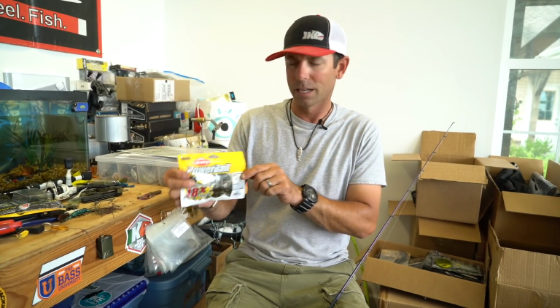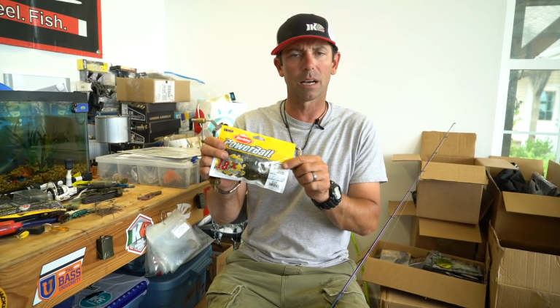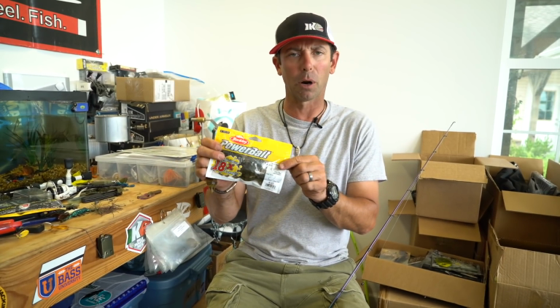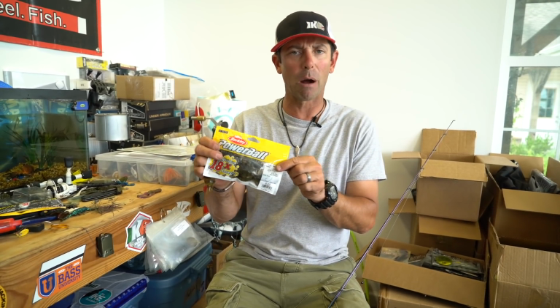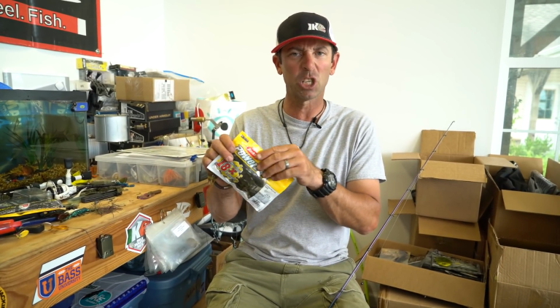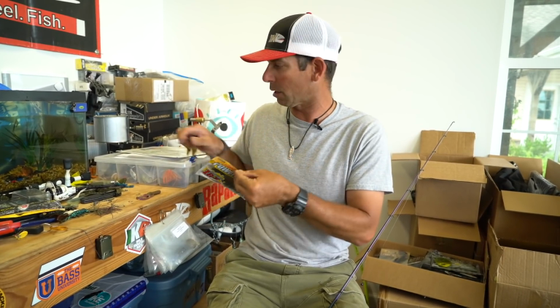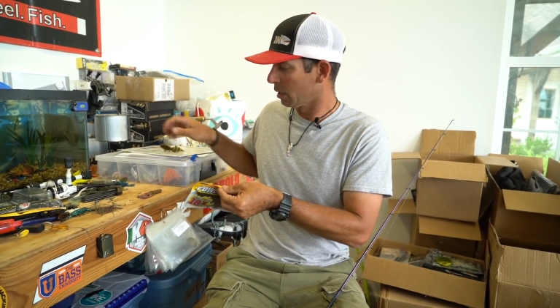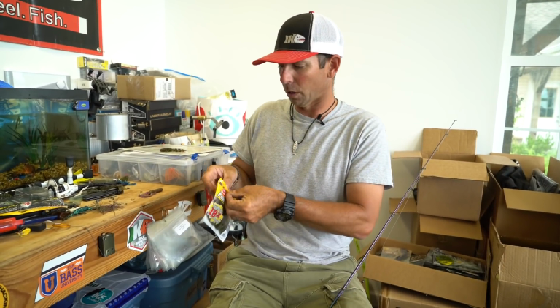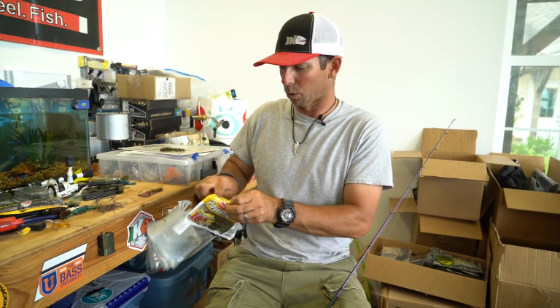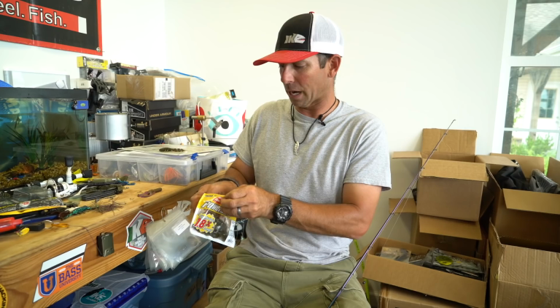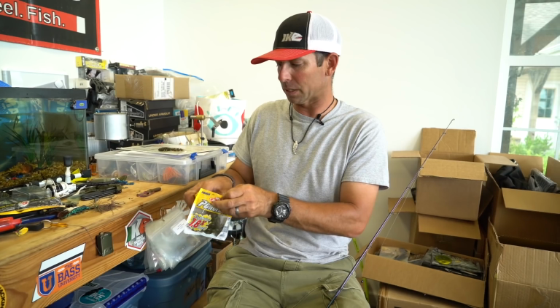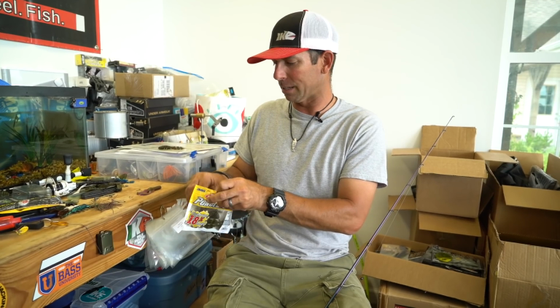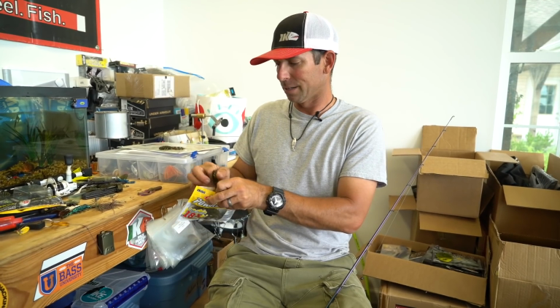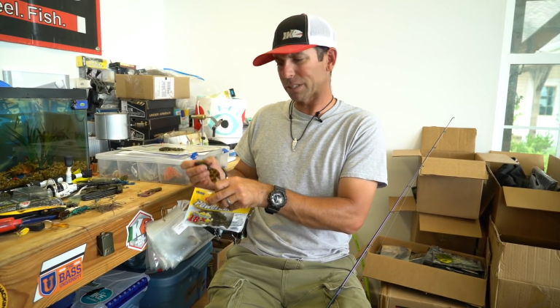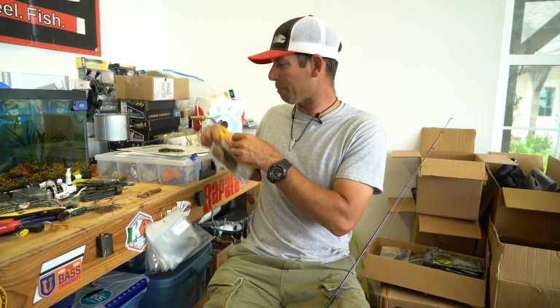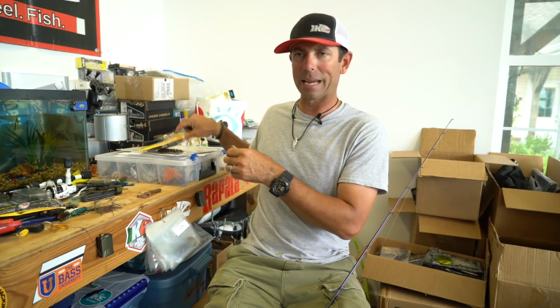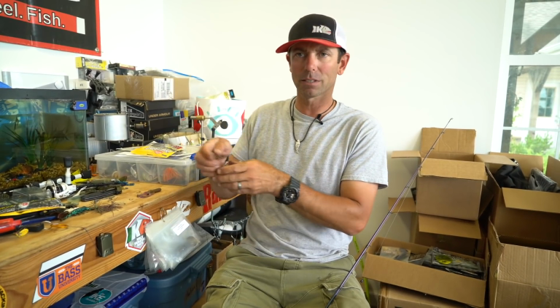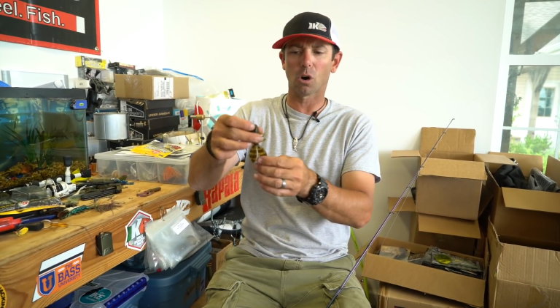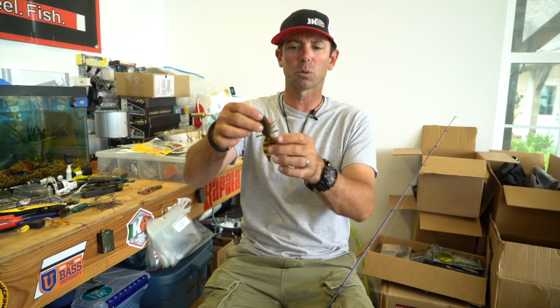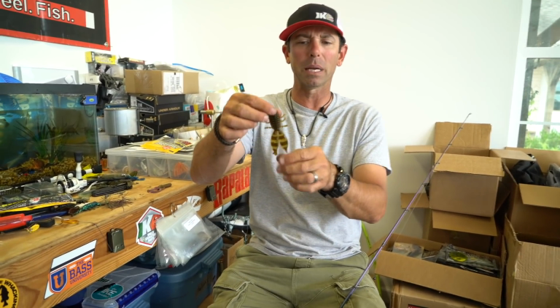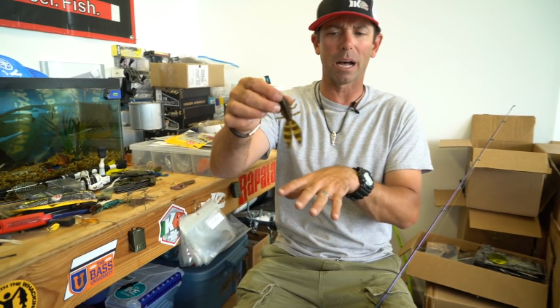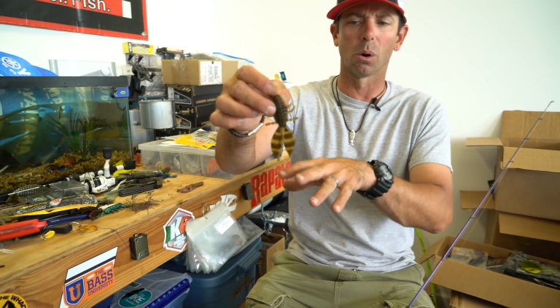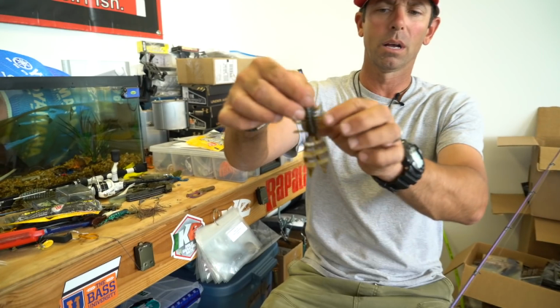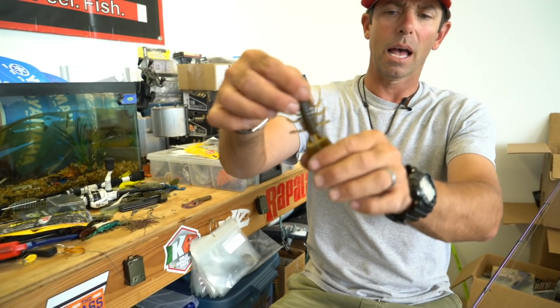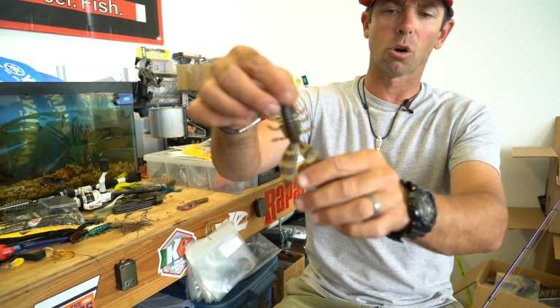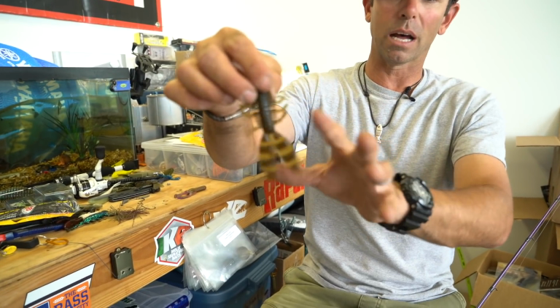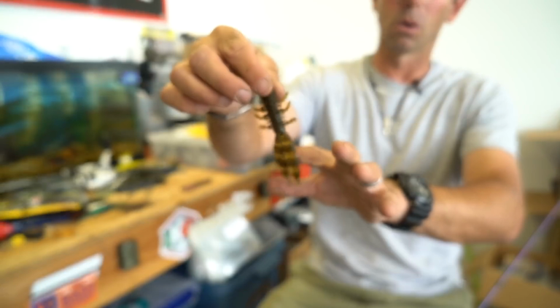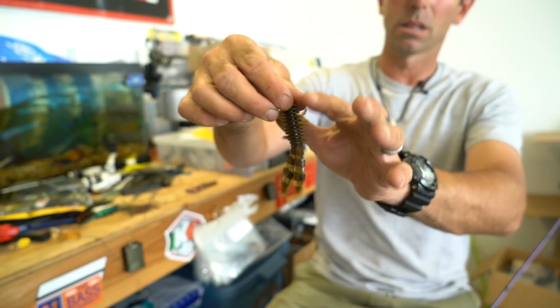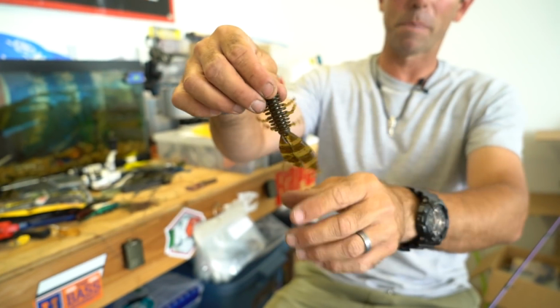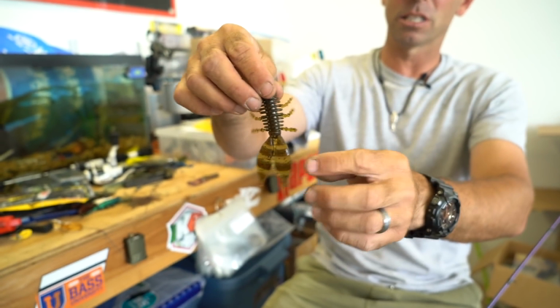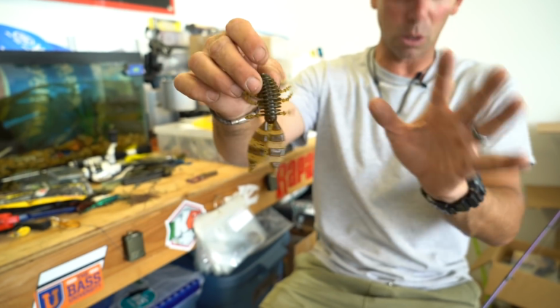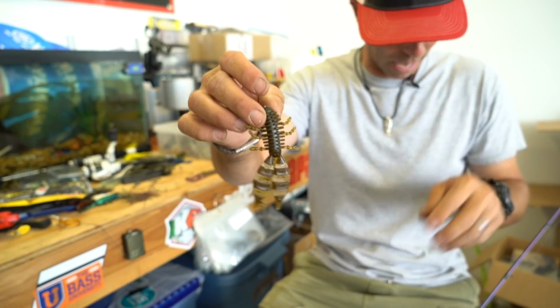This is a Berkley Power Bait Jester. It's a really cool lure that I helped design. It's almost a hybrid bait — kind of a cross between a beaver style lure and a crawl style lure — a lot of appendages, really cool bait.